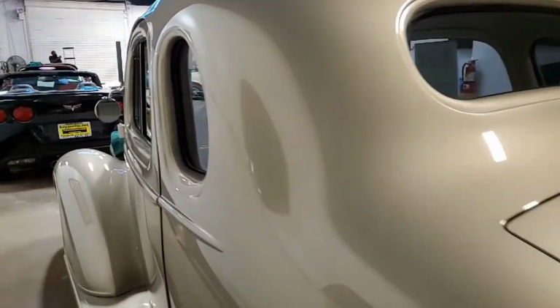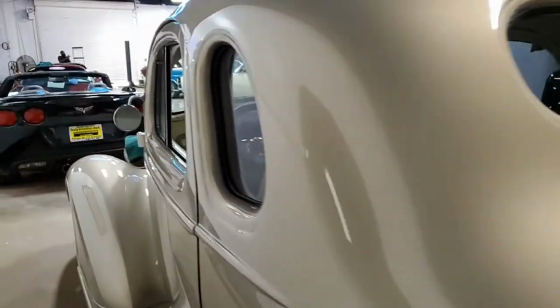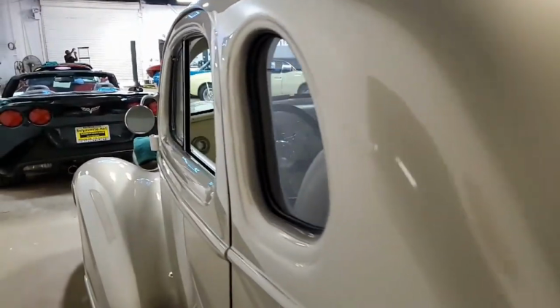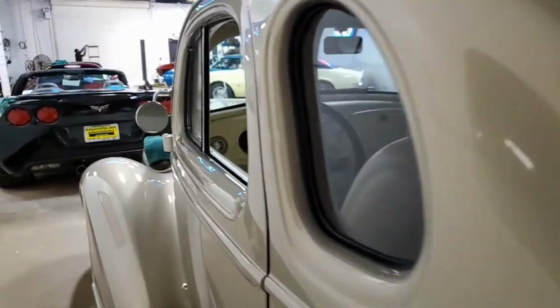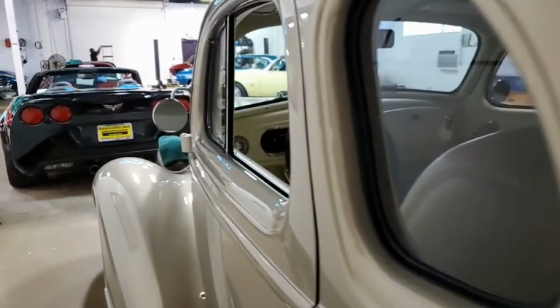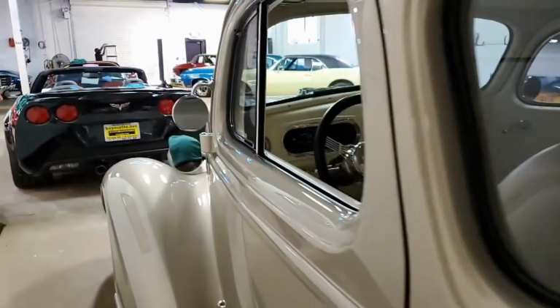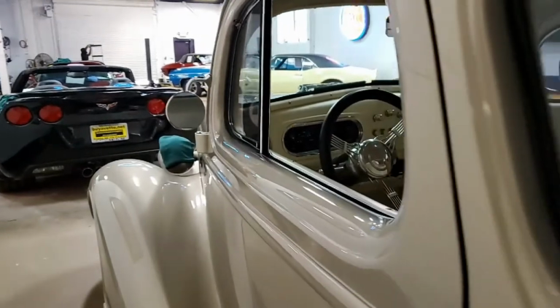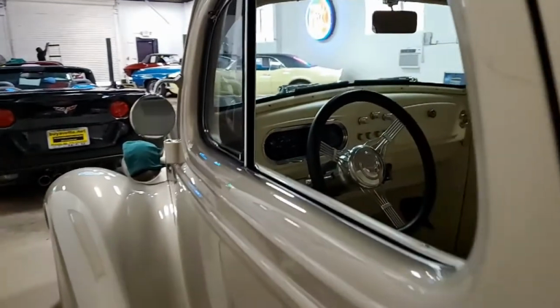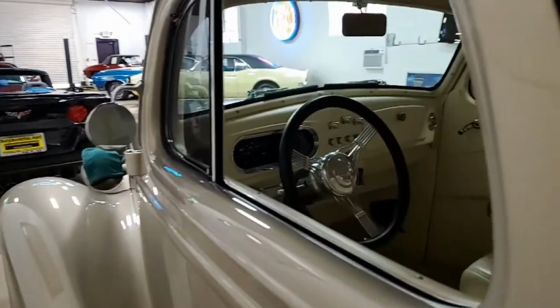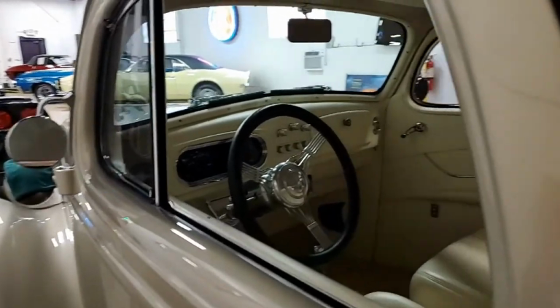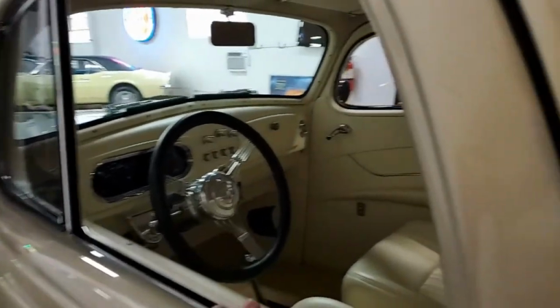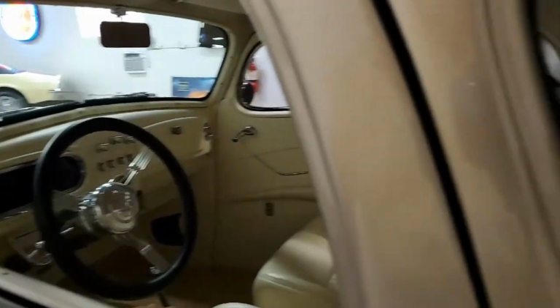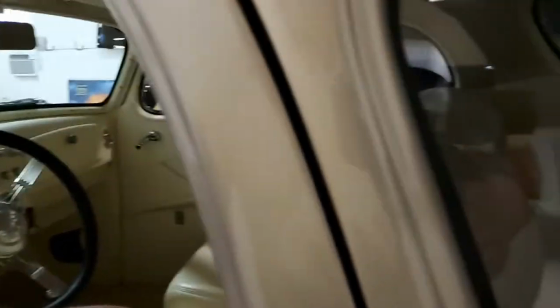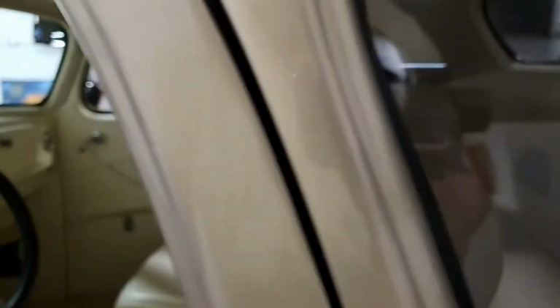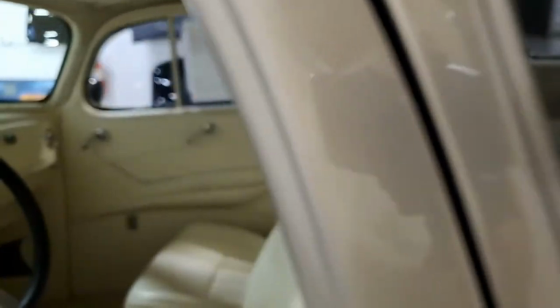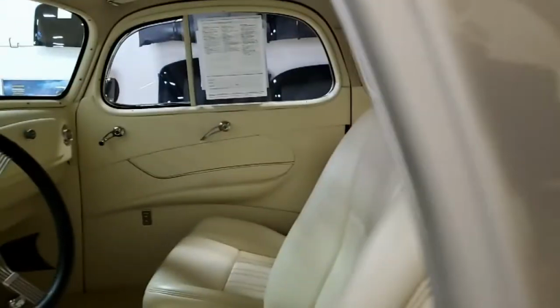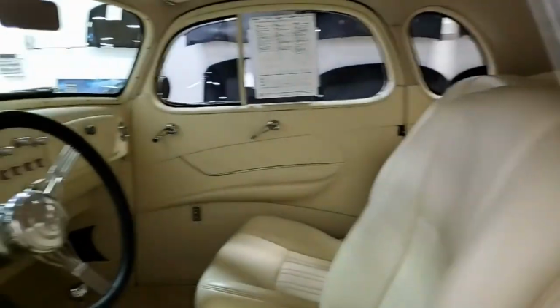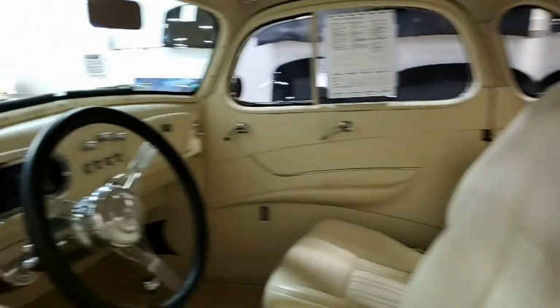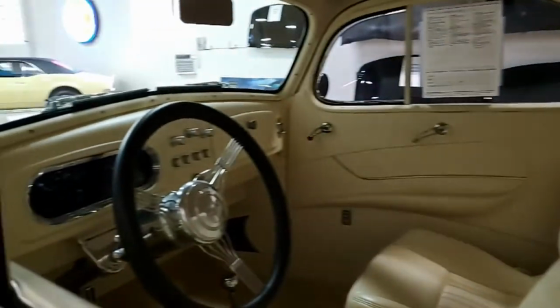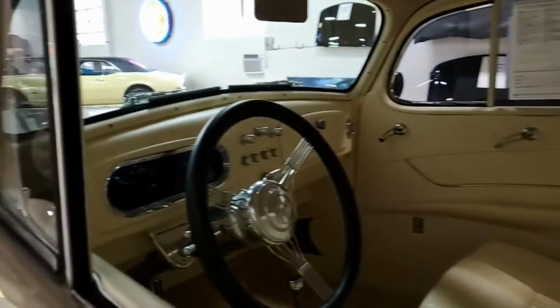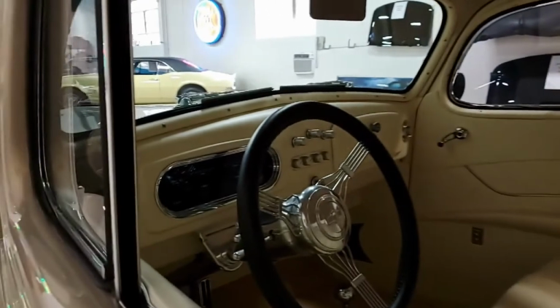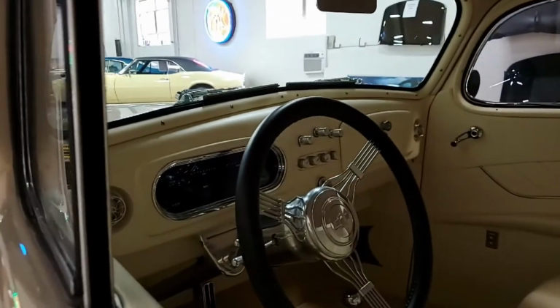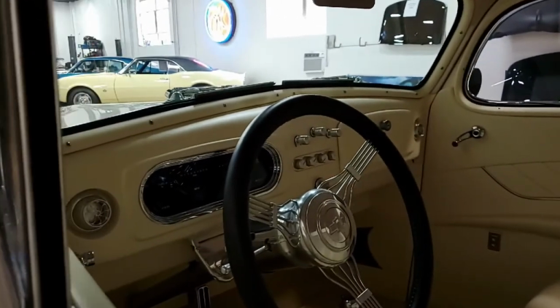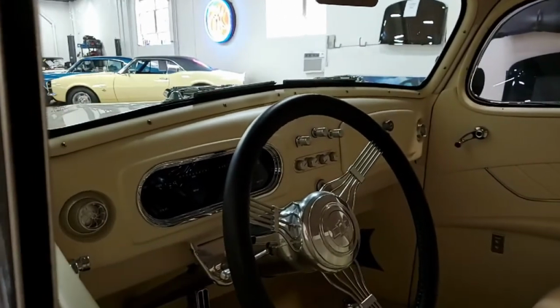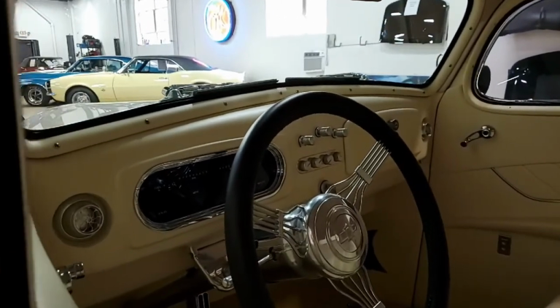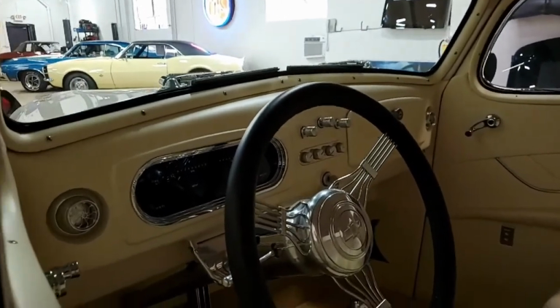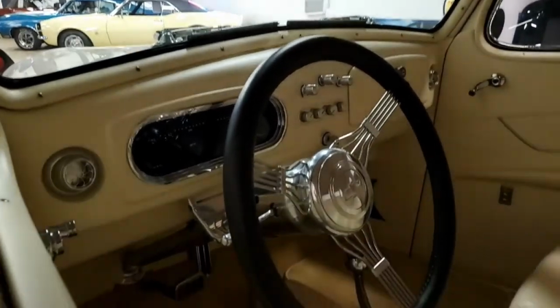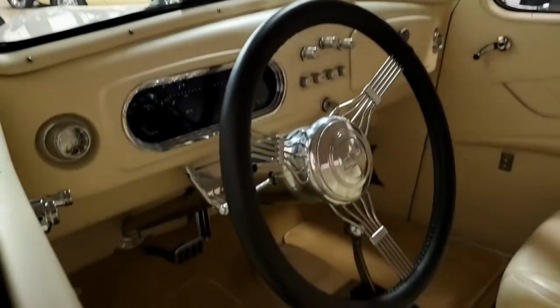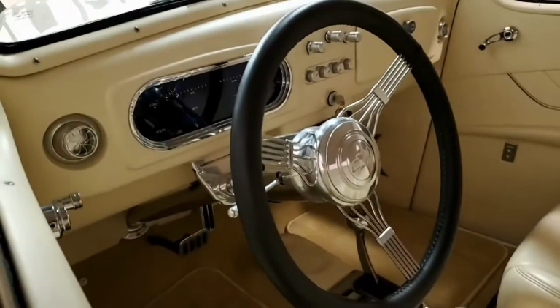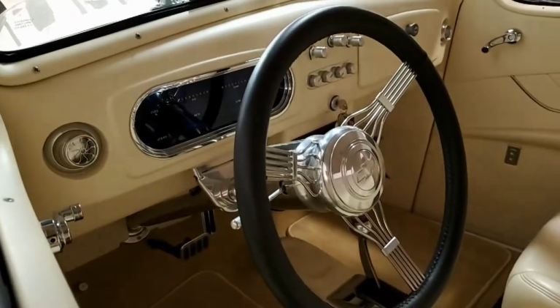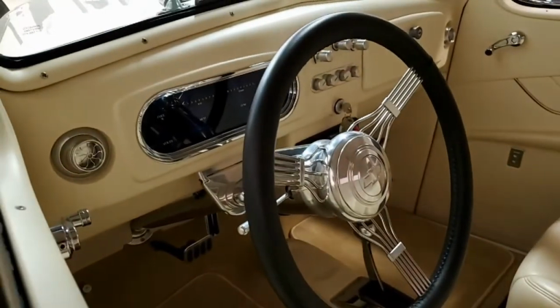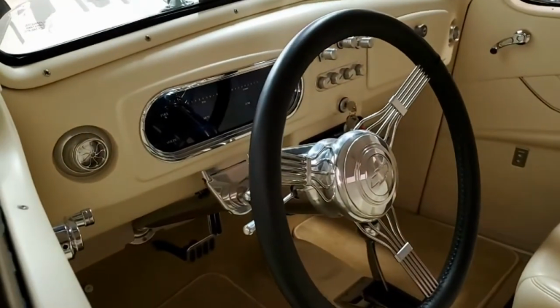This street rod will look right at home pounding the pavement at your local meet. And behind the hood, you'll find the fuel-injected 350 cubic inches of GM Performance Parts Ramjet.